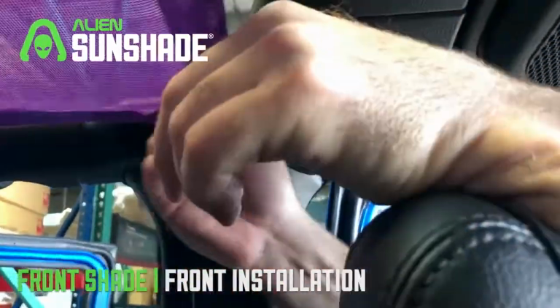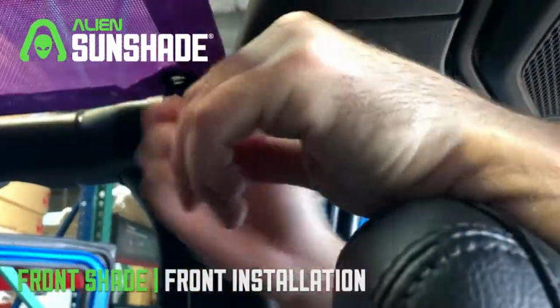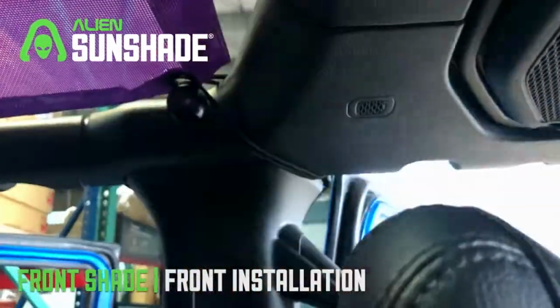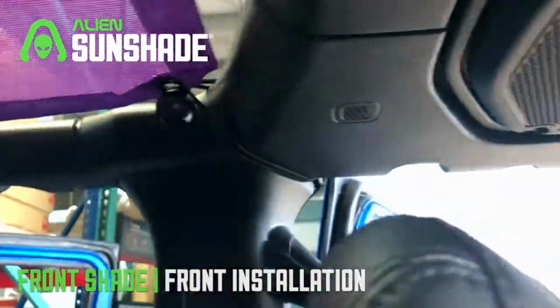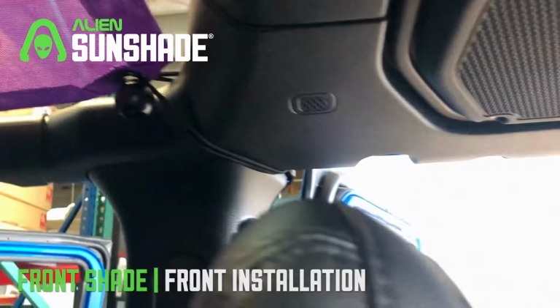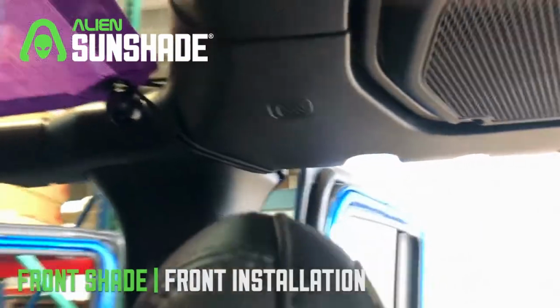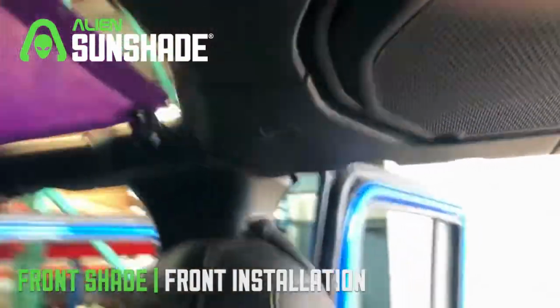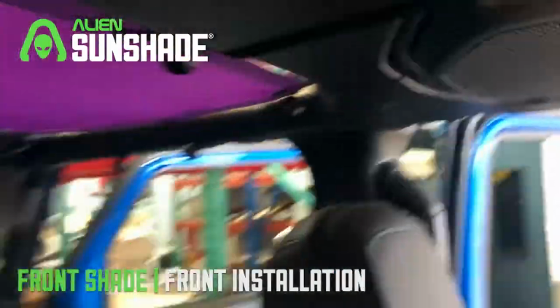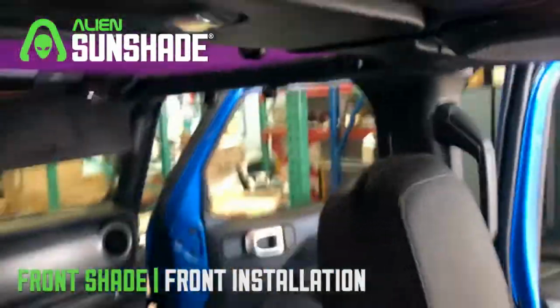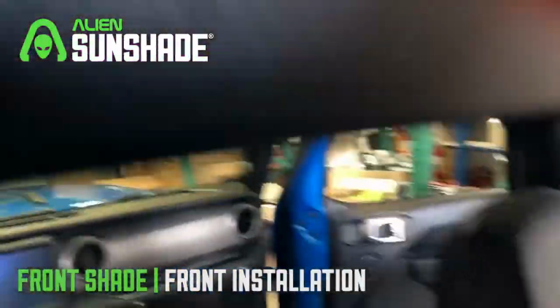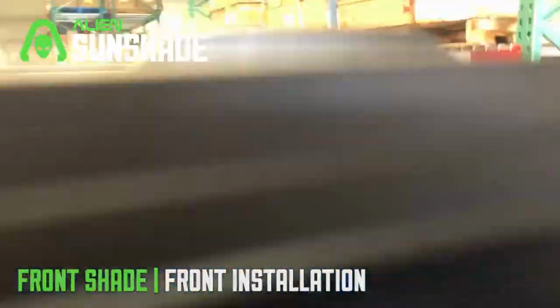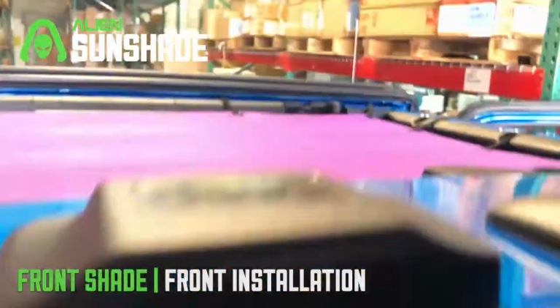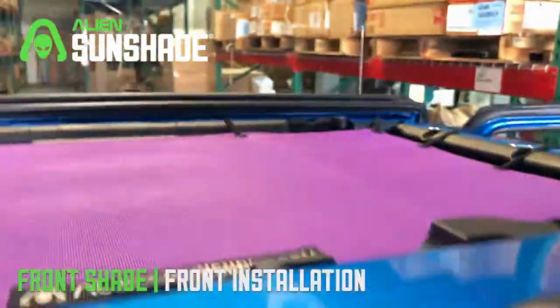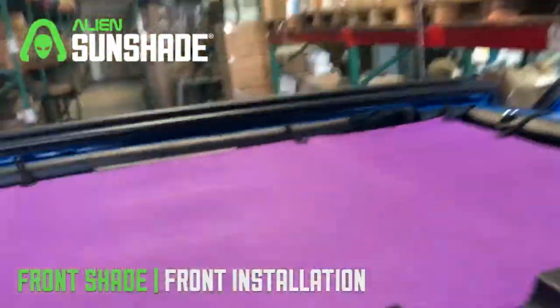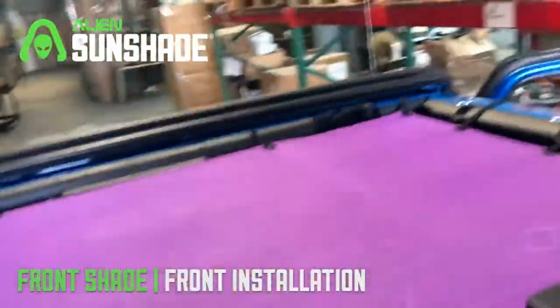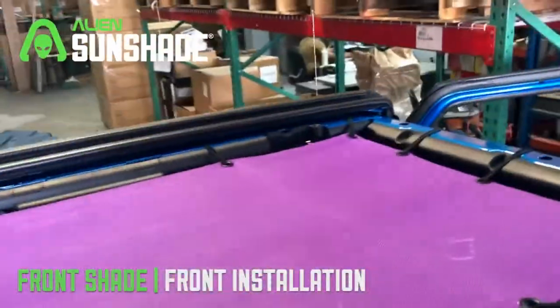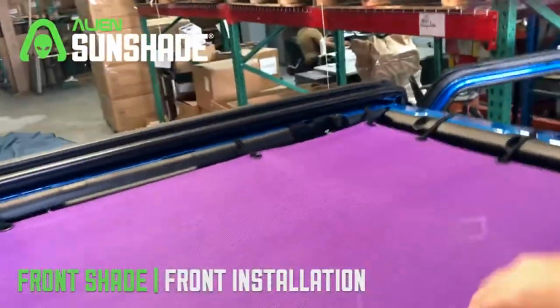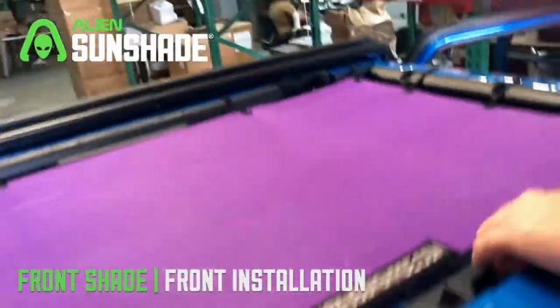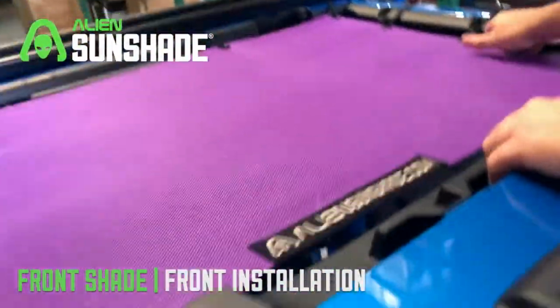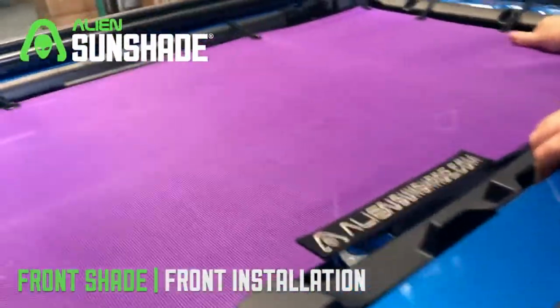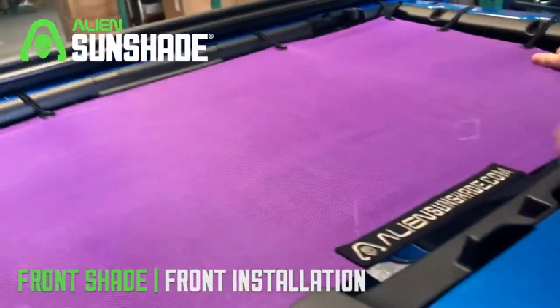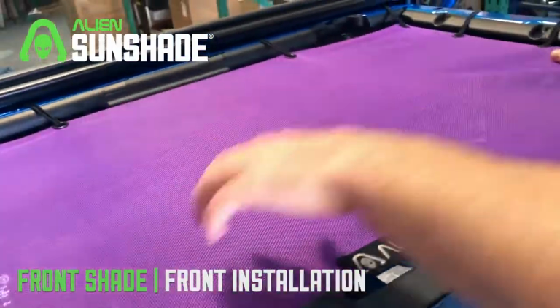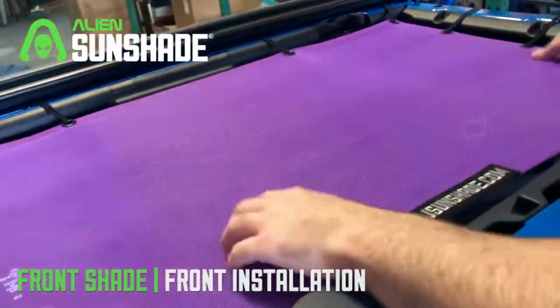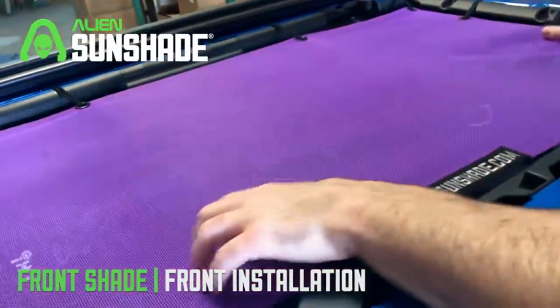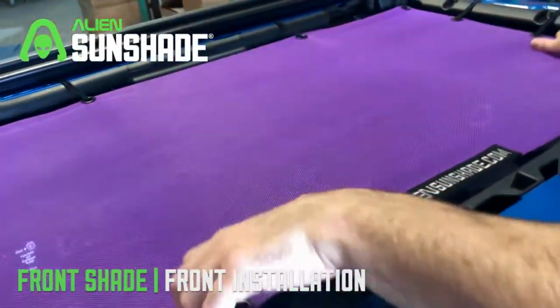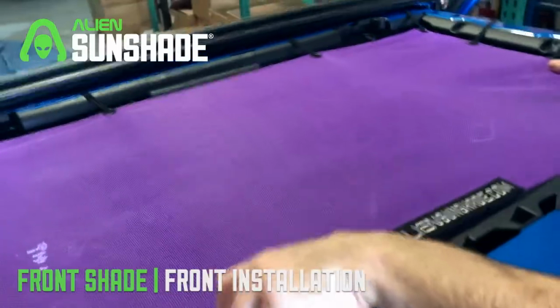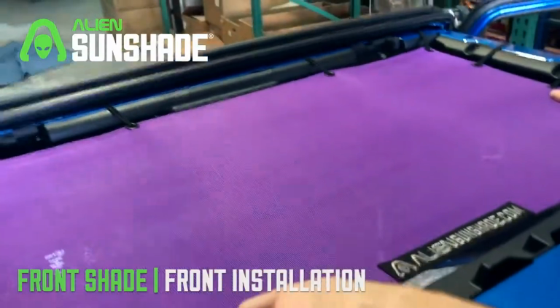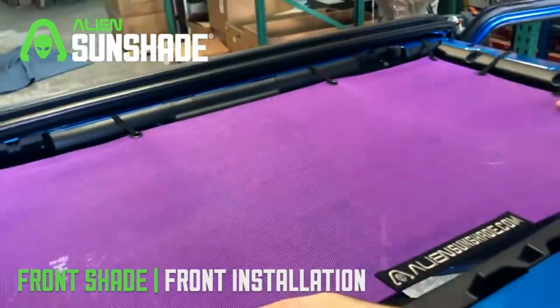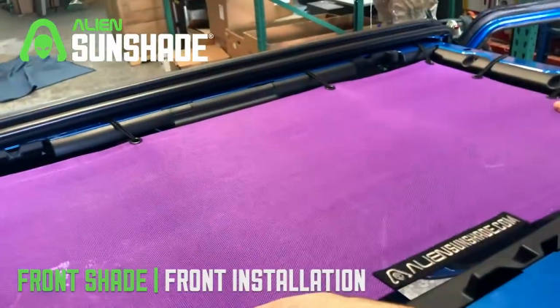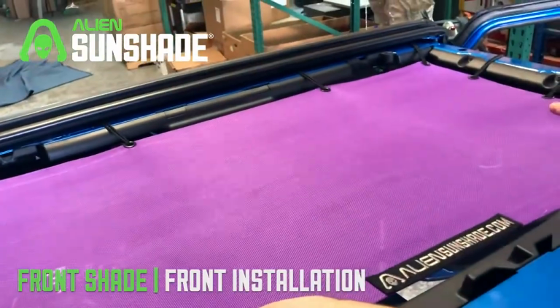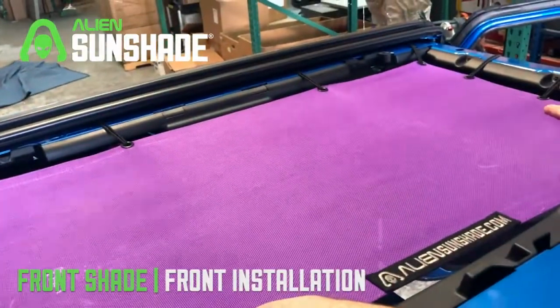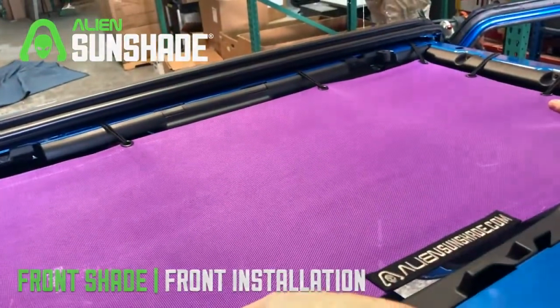Your front alien sunshade is installed. I'd recommend coming up top and kind of stretching it out a little bit, making sure it's aligned — and it's time to enjoy it.